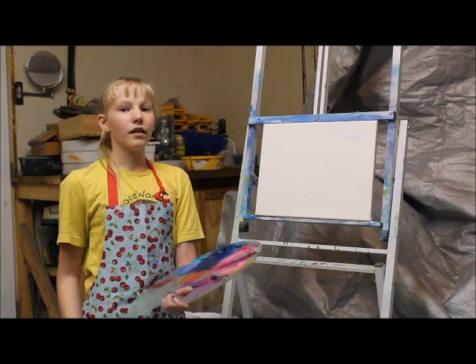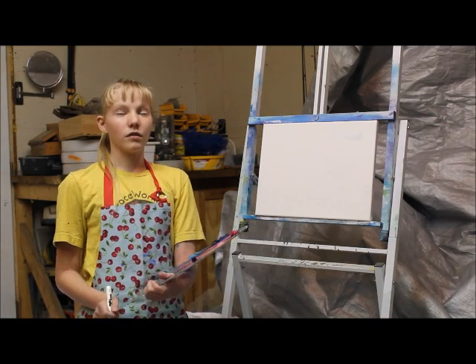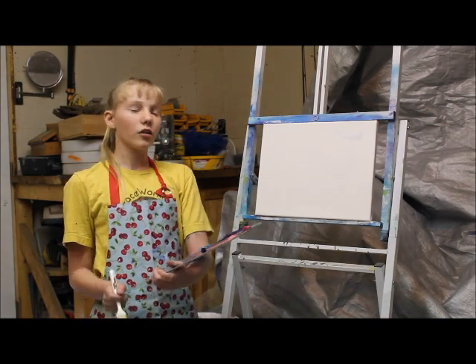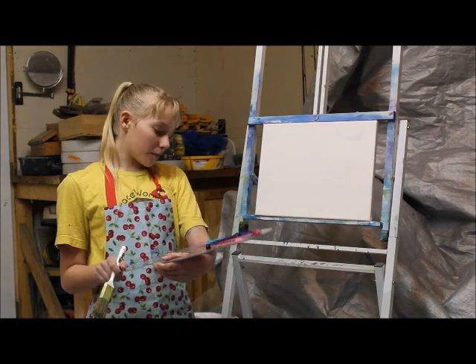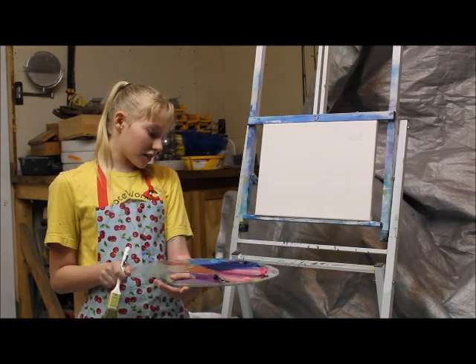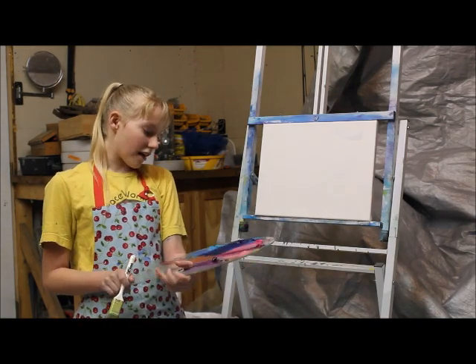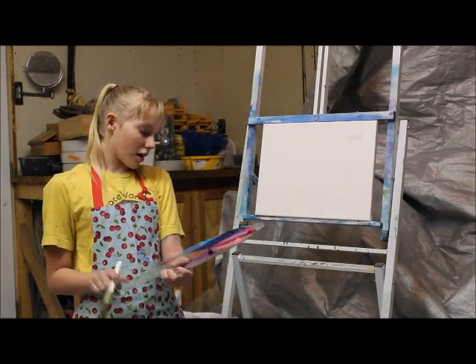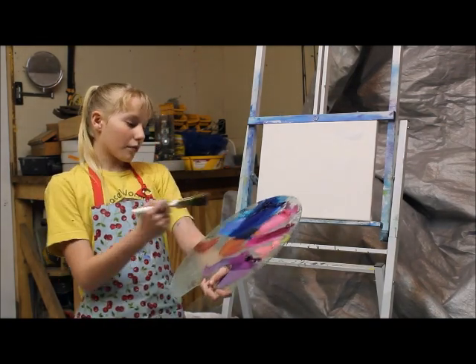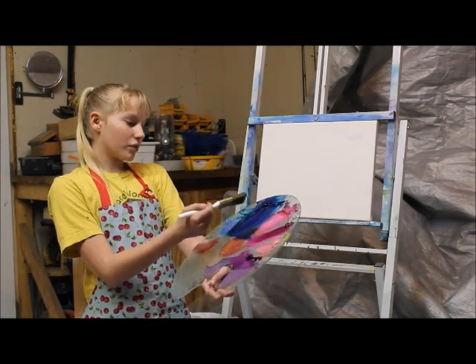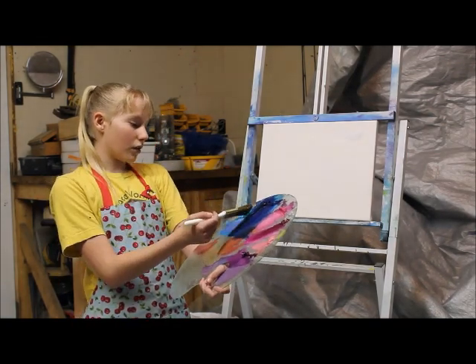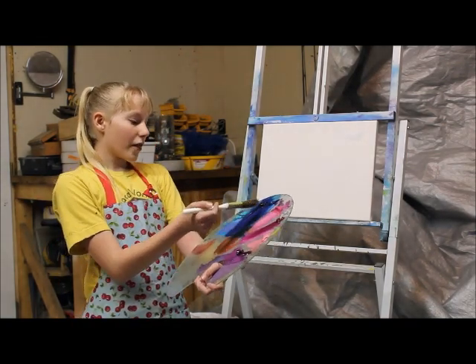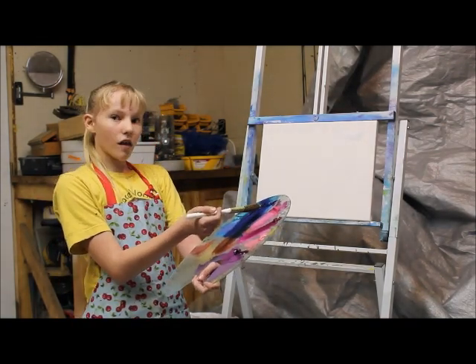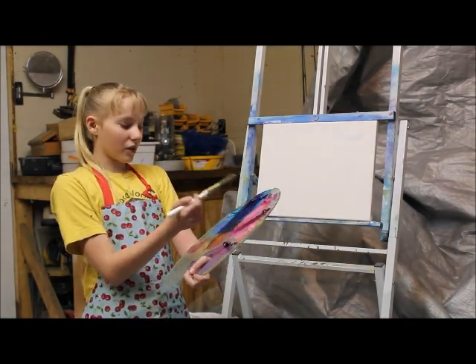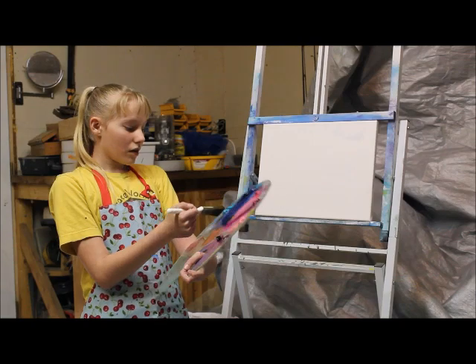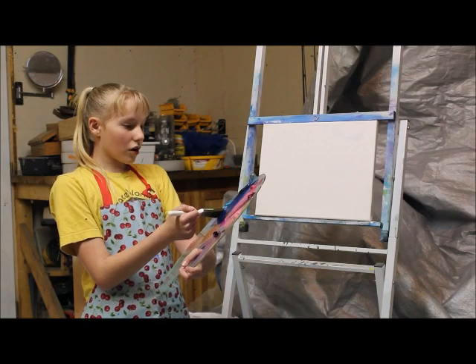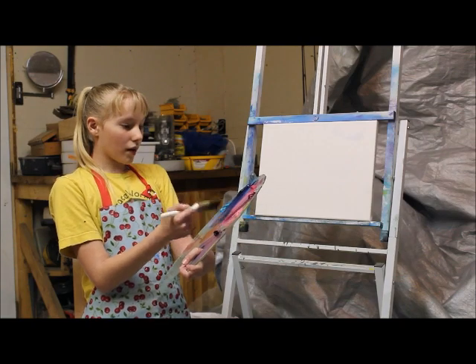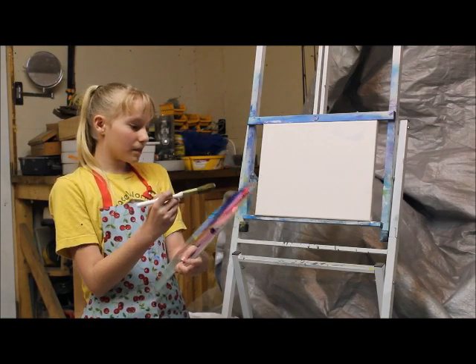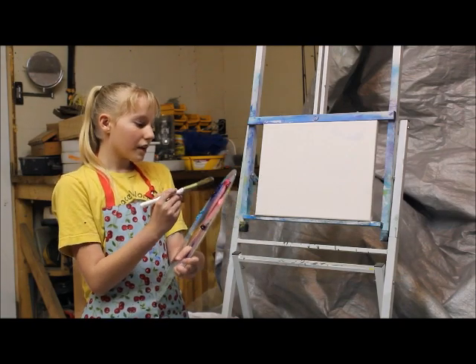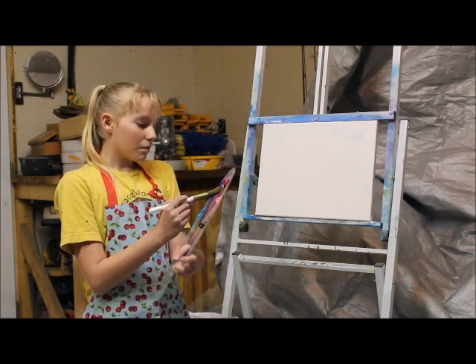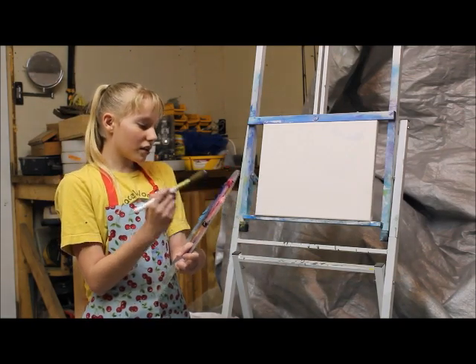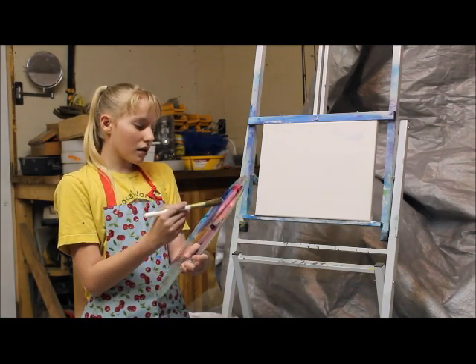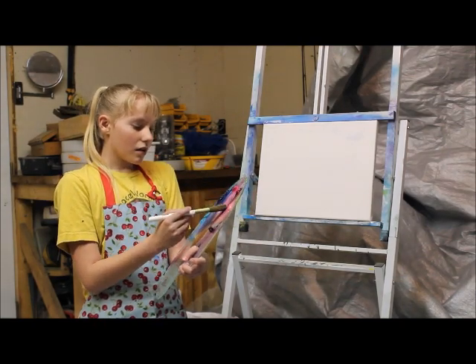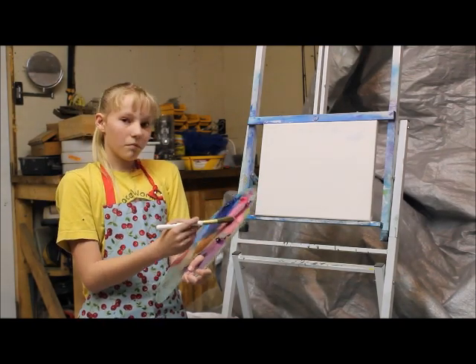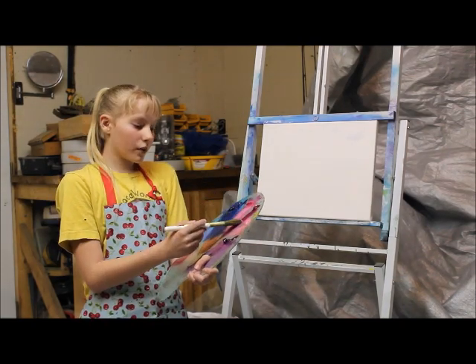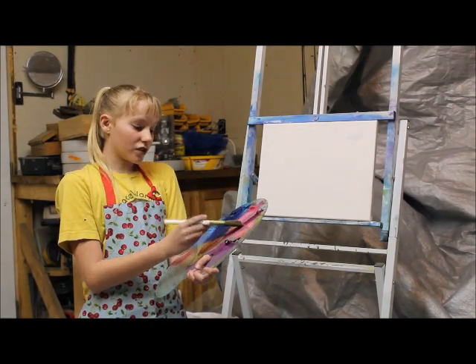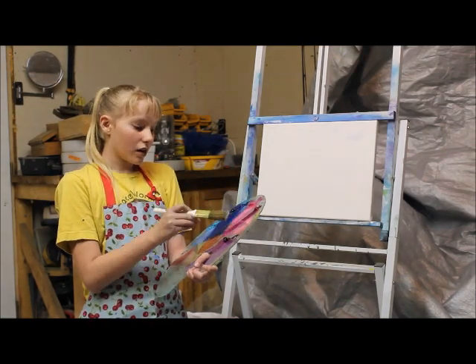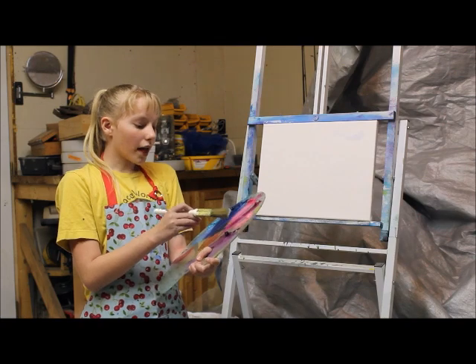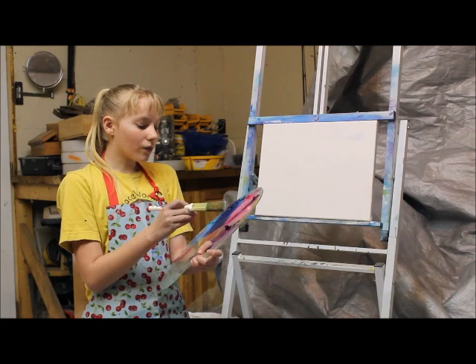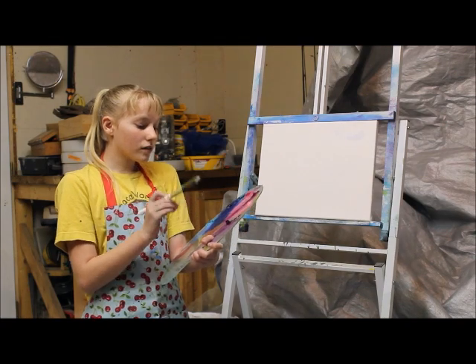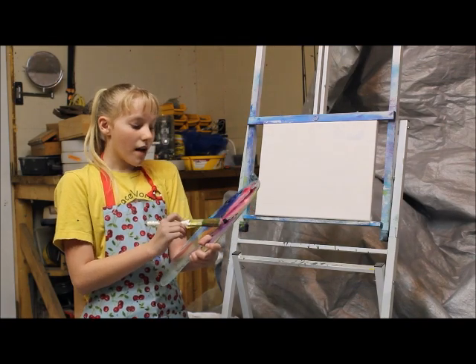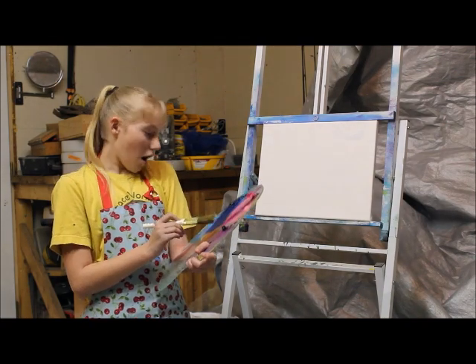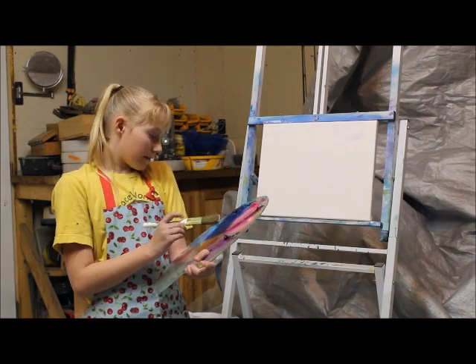The colors I will be using today are Prussian Blue, Phthalo Blue, Turquoise, Magenta, Primary Magenta, Light Rose, and Mauve.